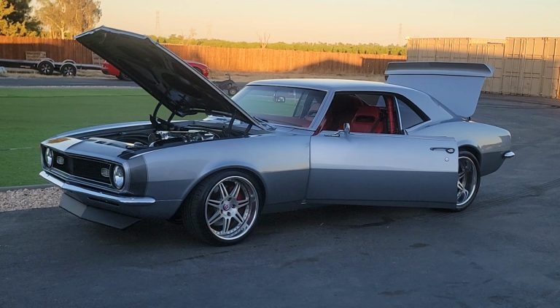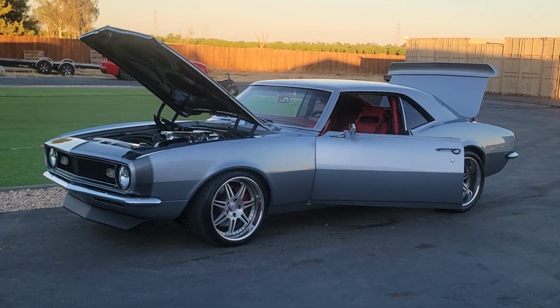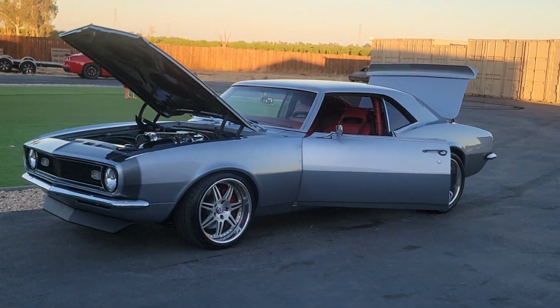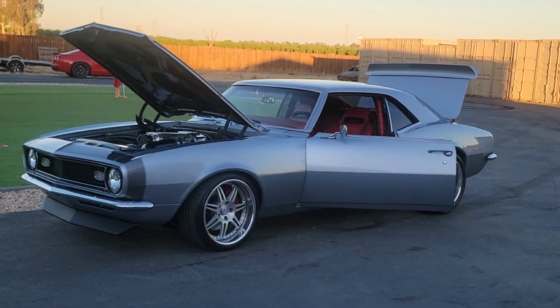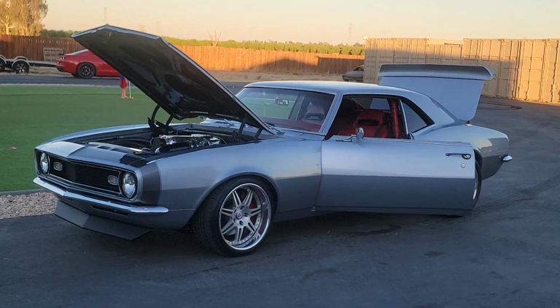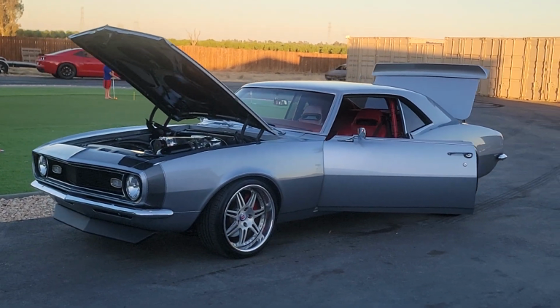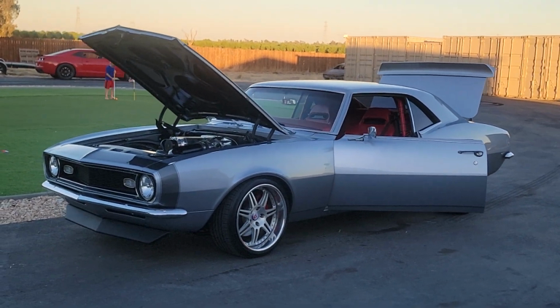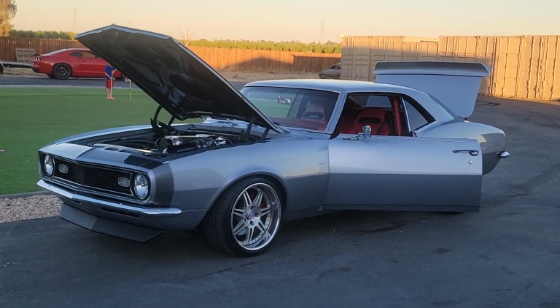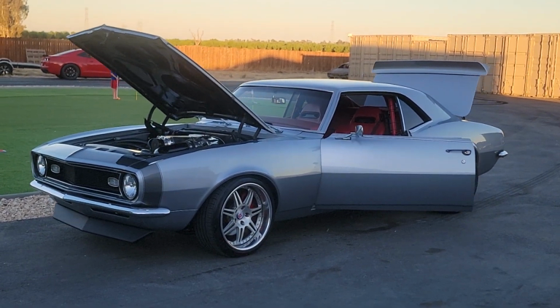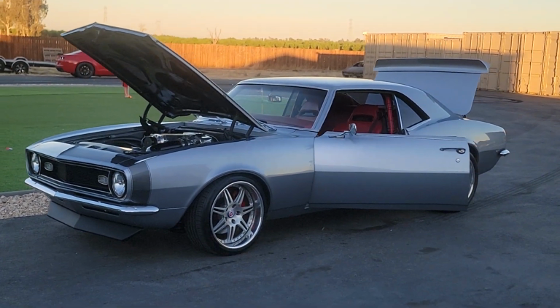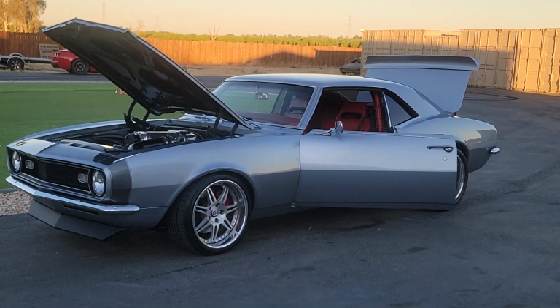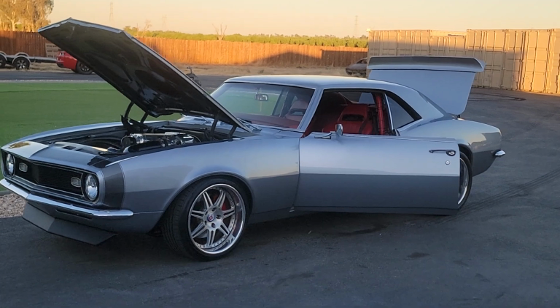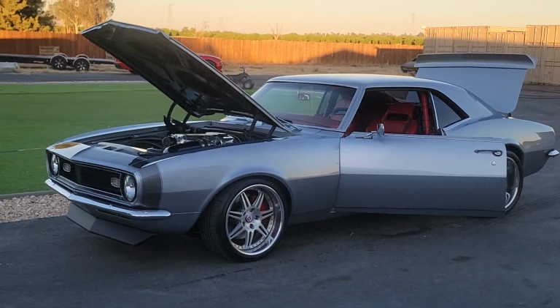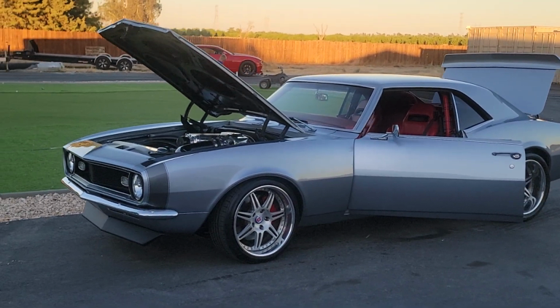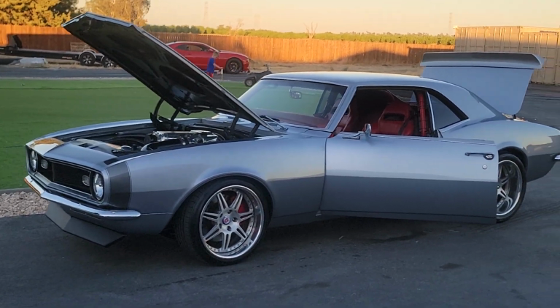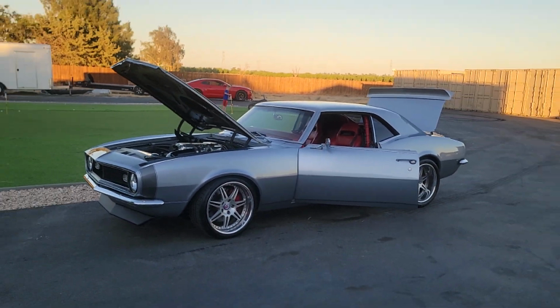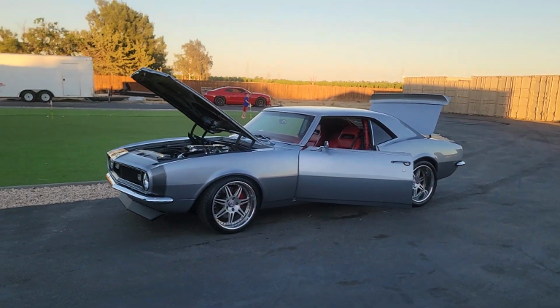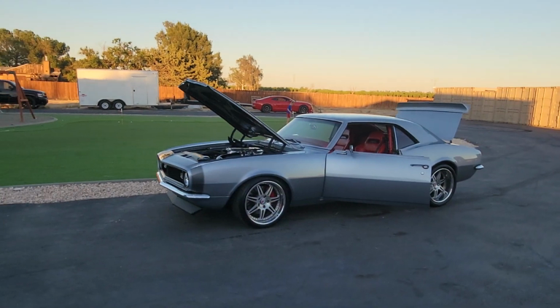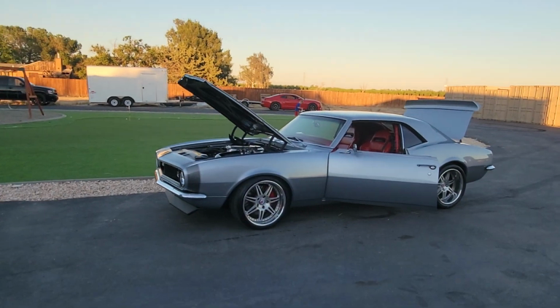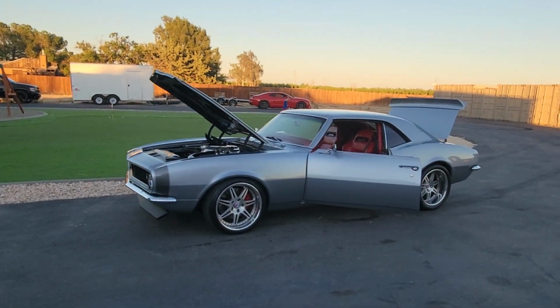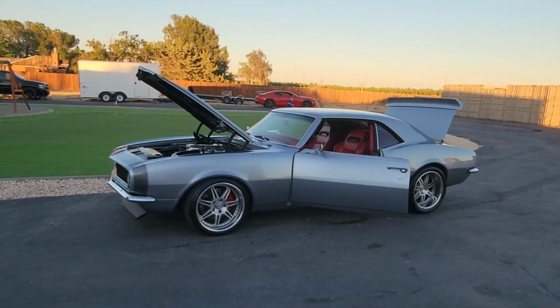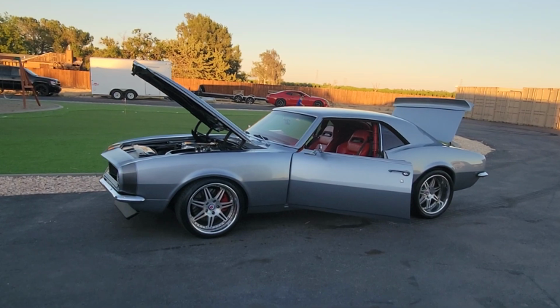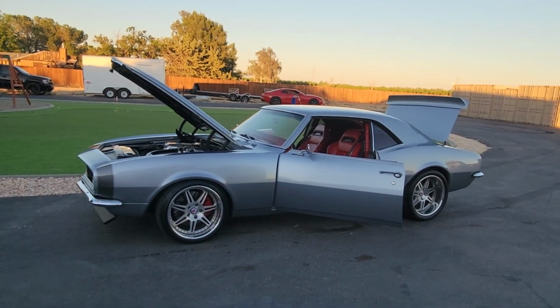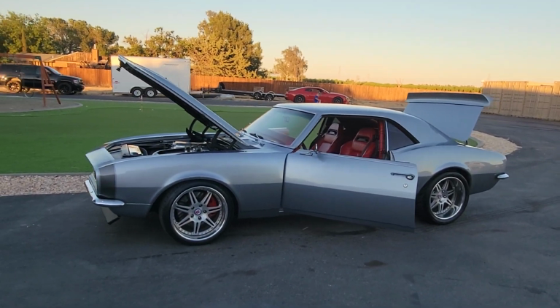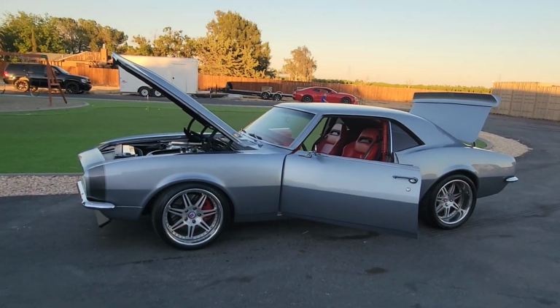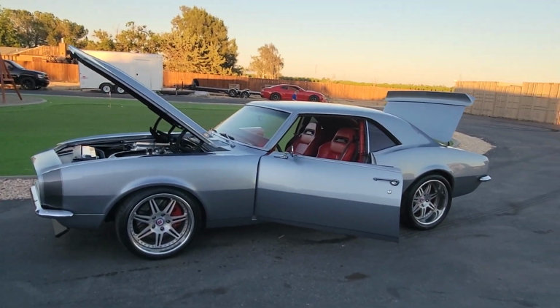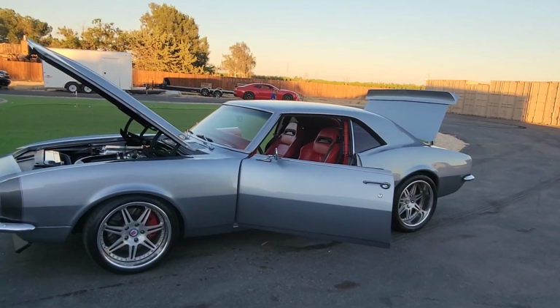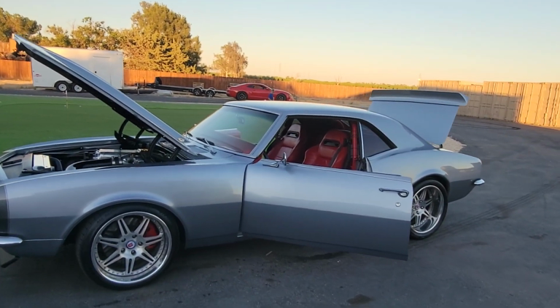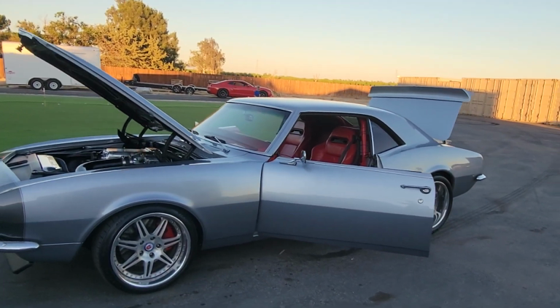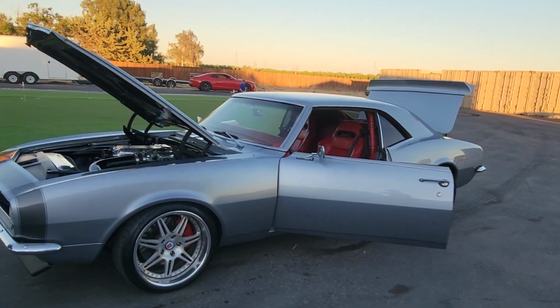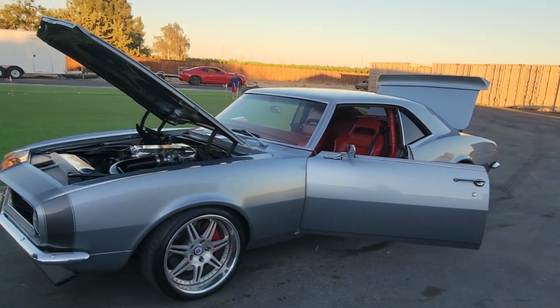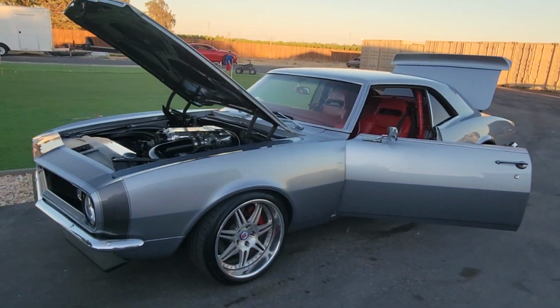How's it going everybody? Check out this 1968 Restomod Camaro. You might have seen it before. We changed it up, lowered it down, put HRE staggered 18-inch wheels all the way around.